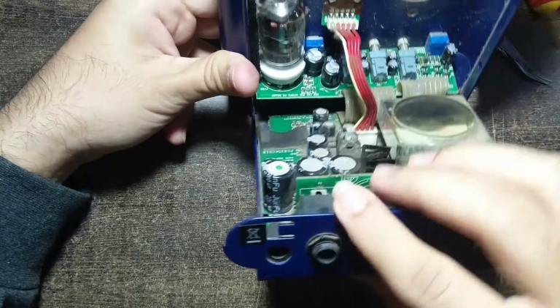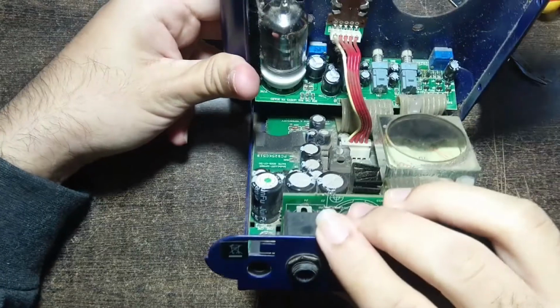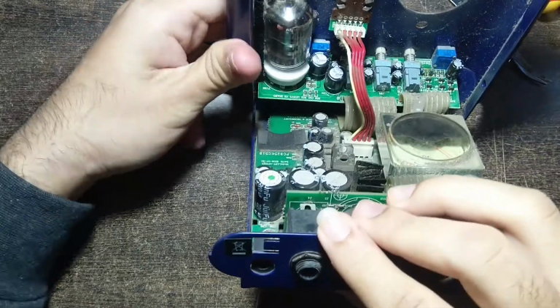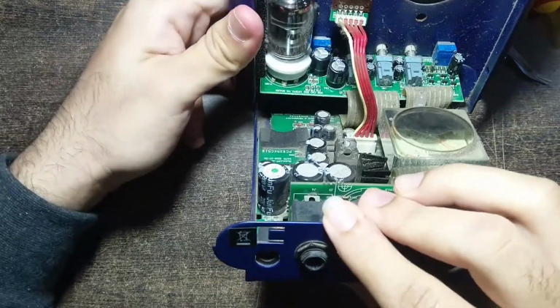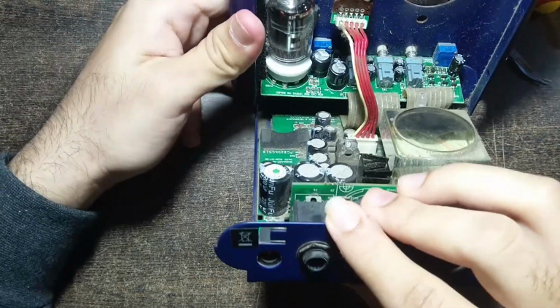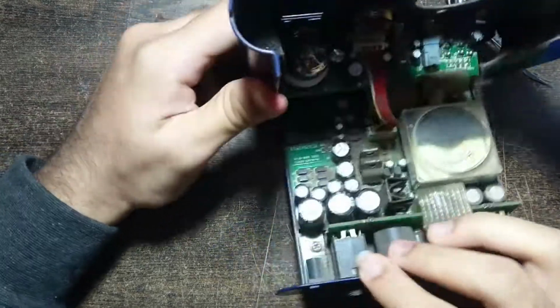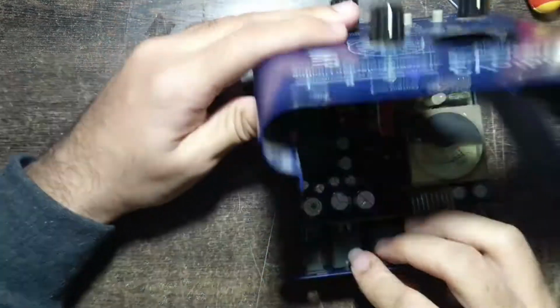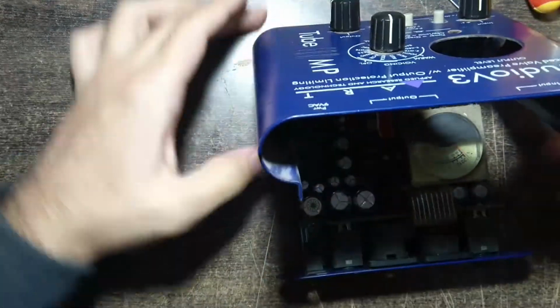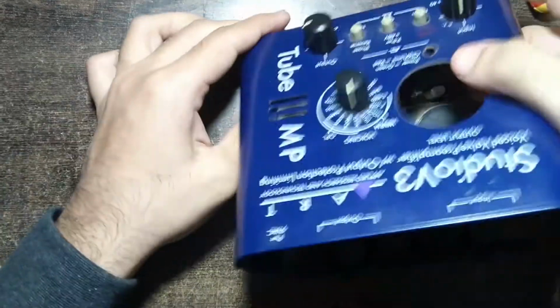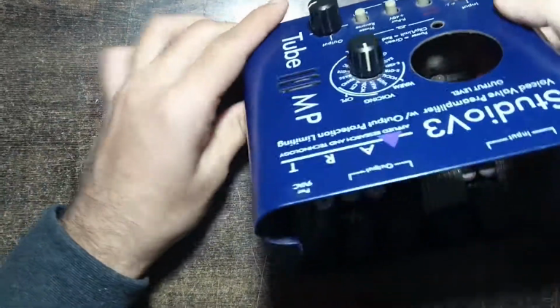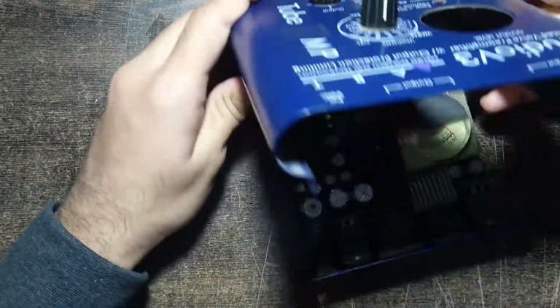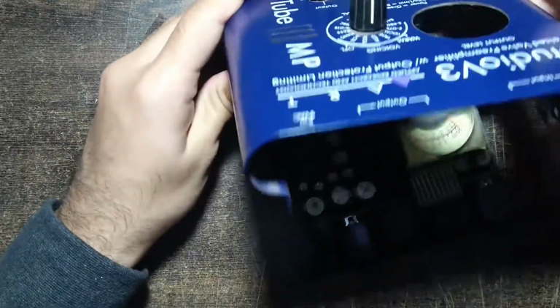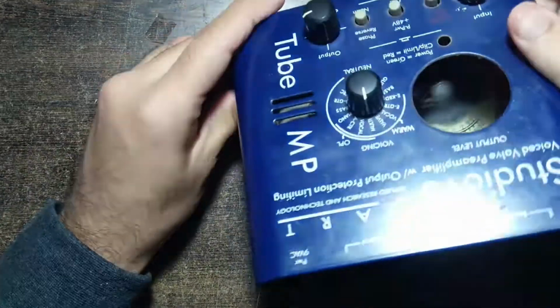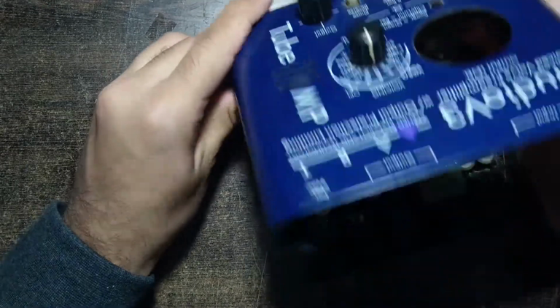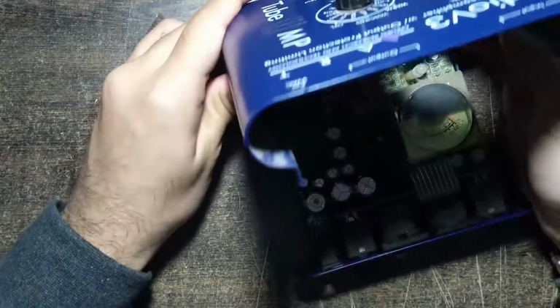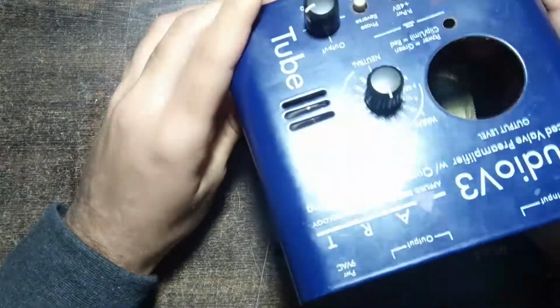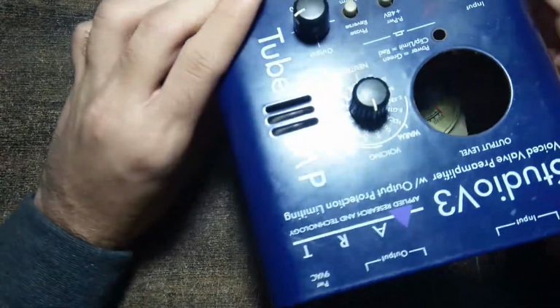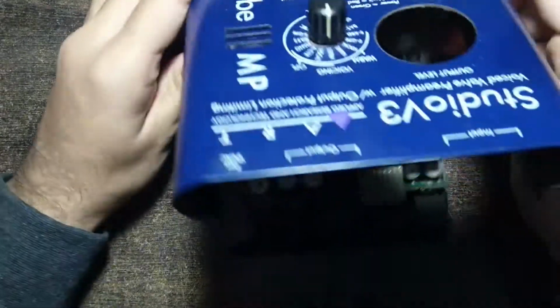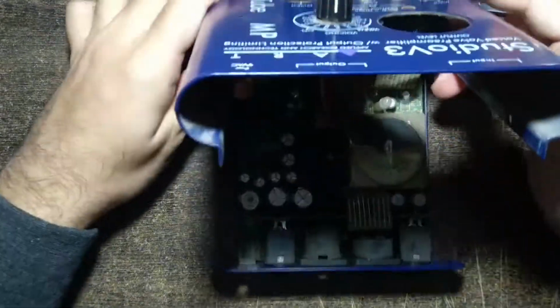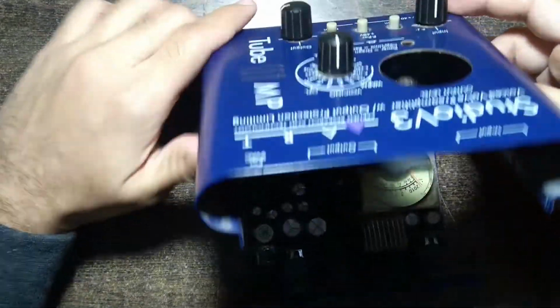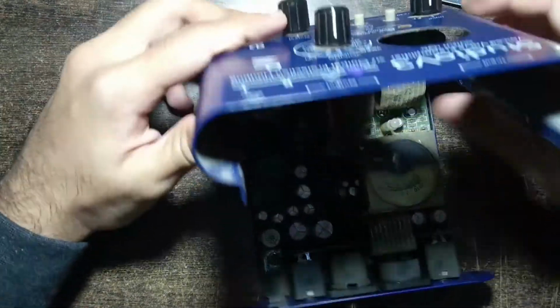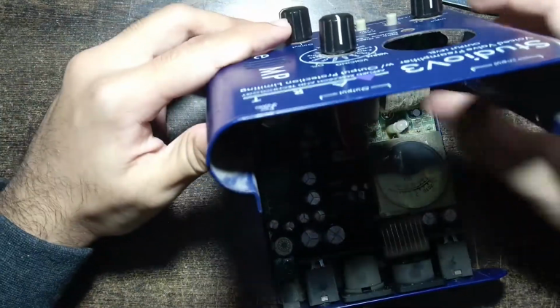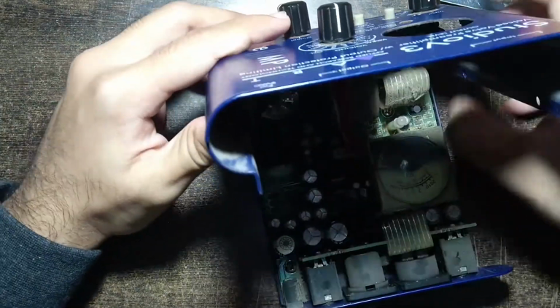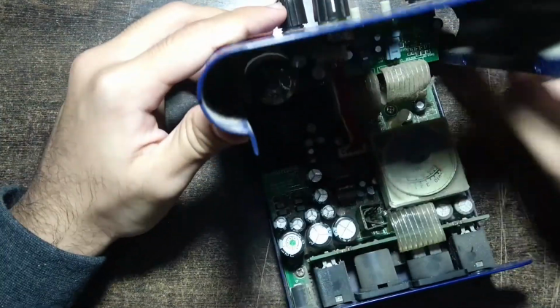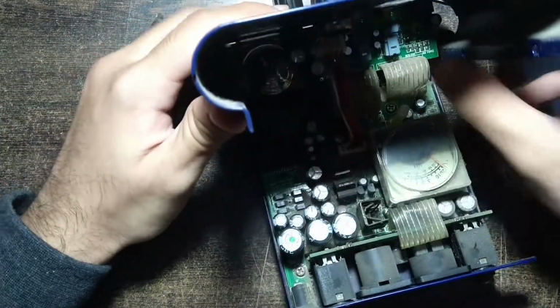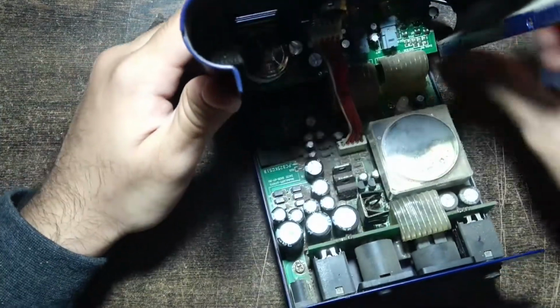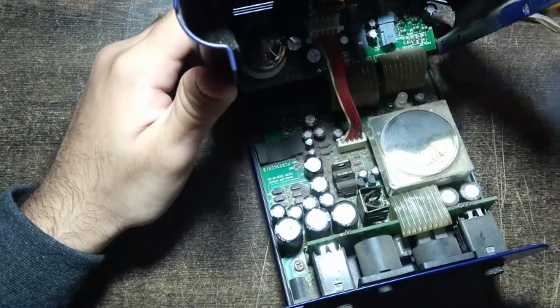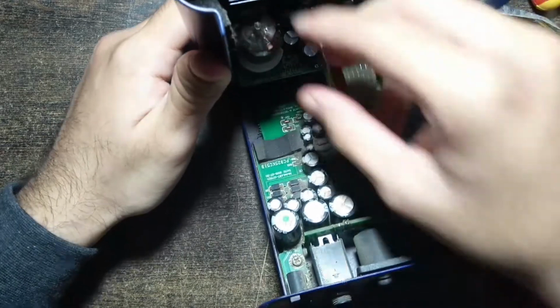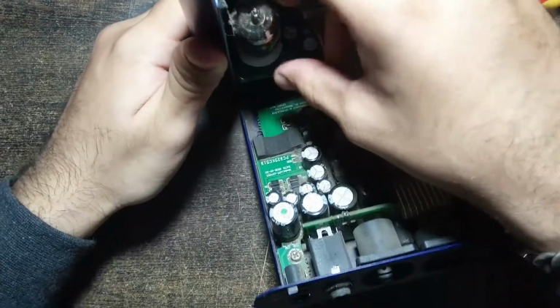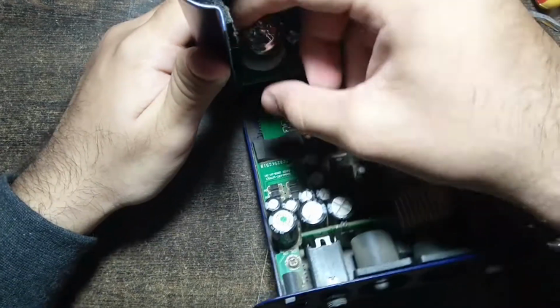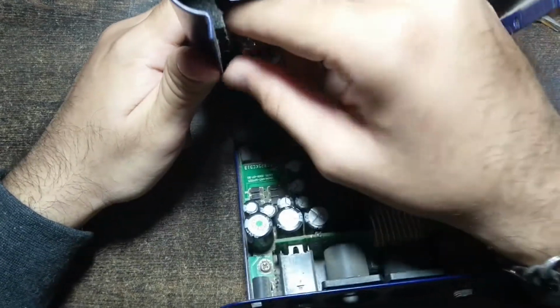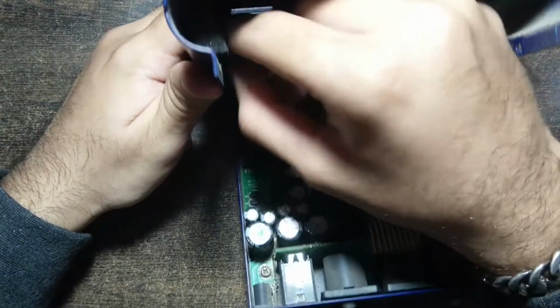Since the tube can be a little tightly packed into the slot, you need to wiggle it gently towards opposite sides while pulling it out, and it should come out fairly easily.